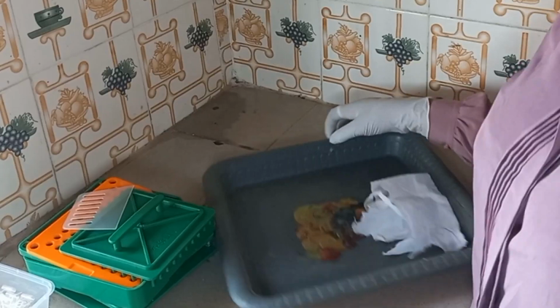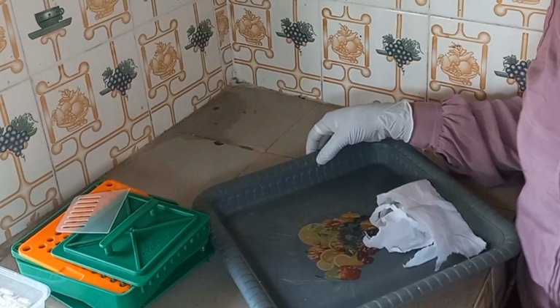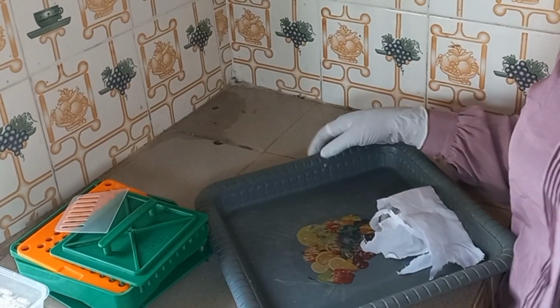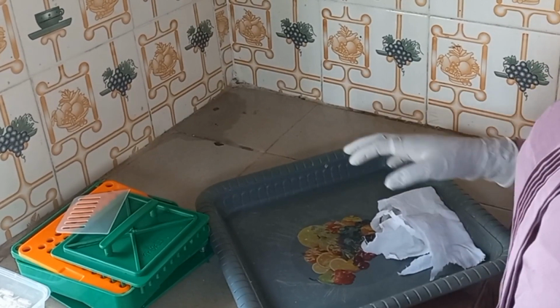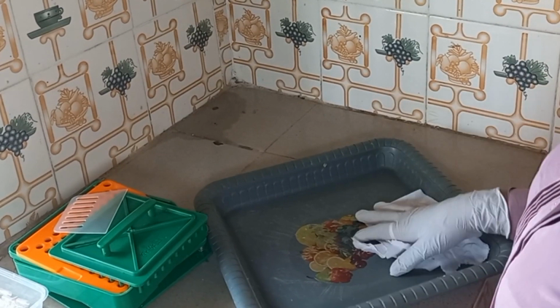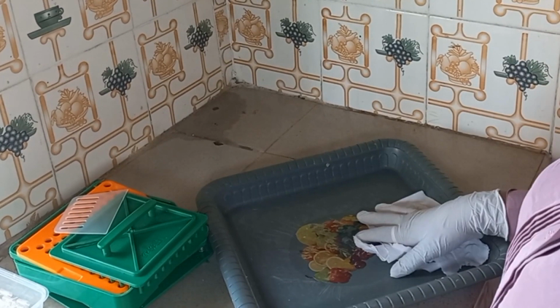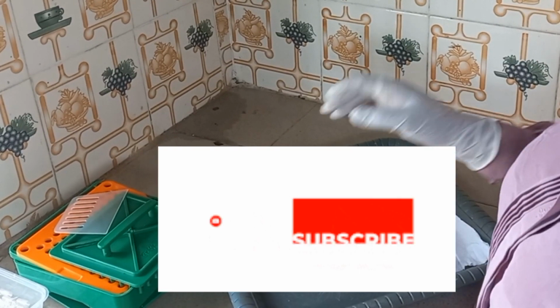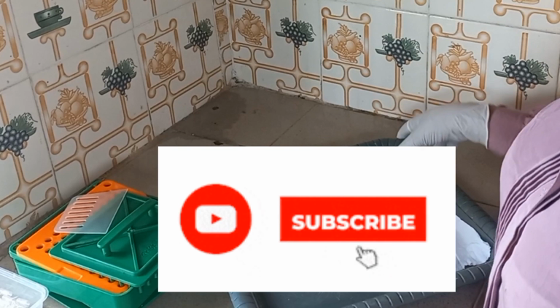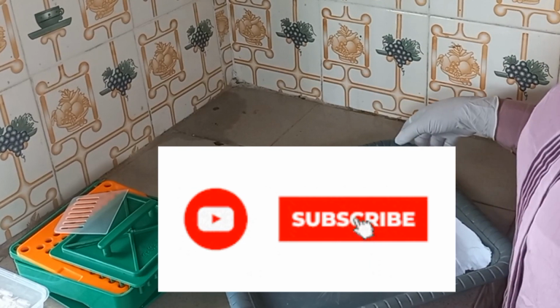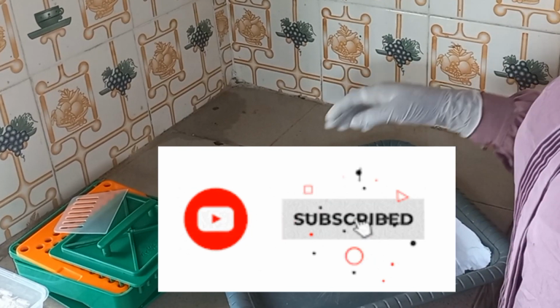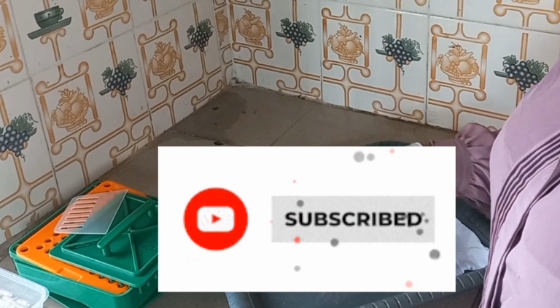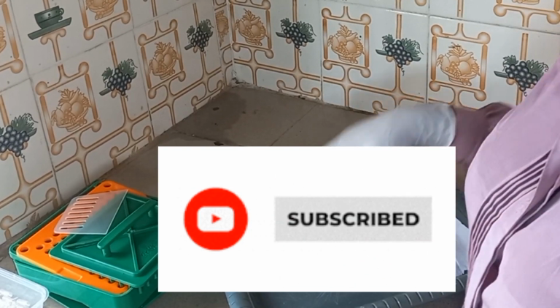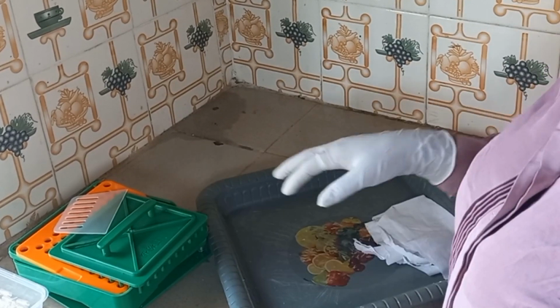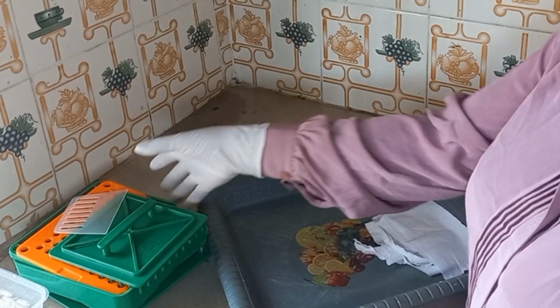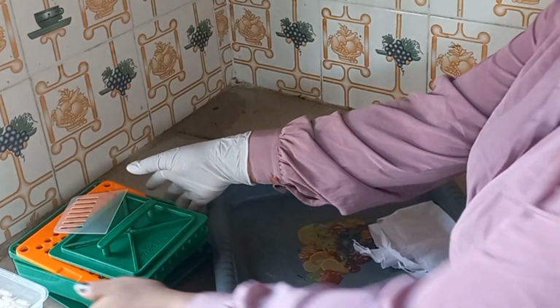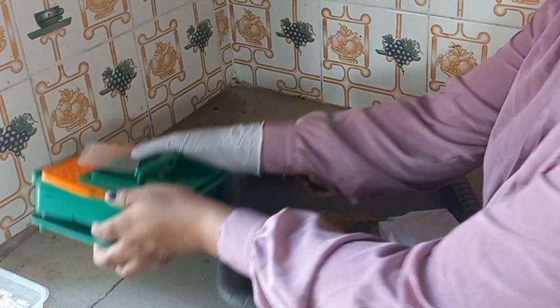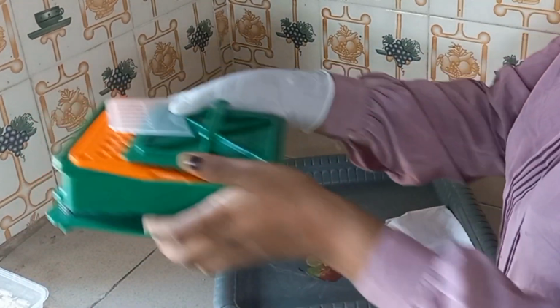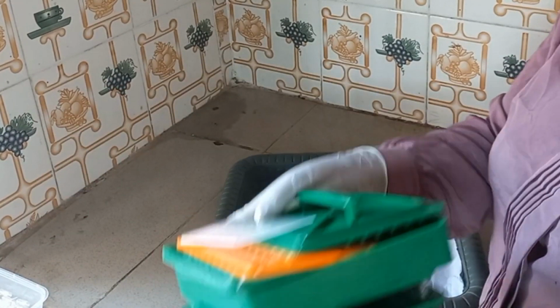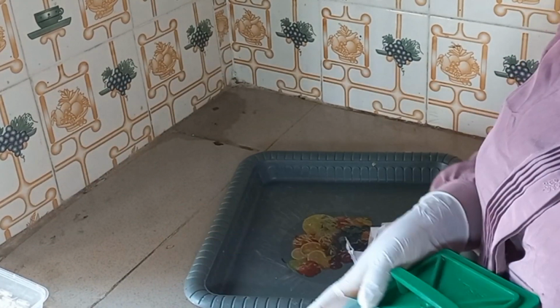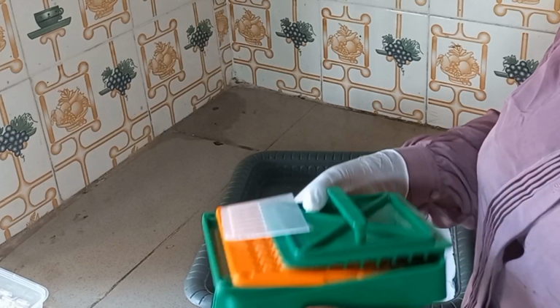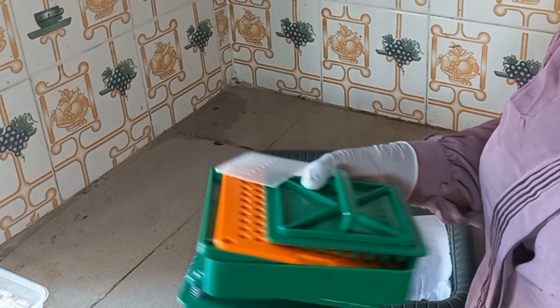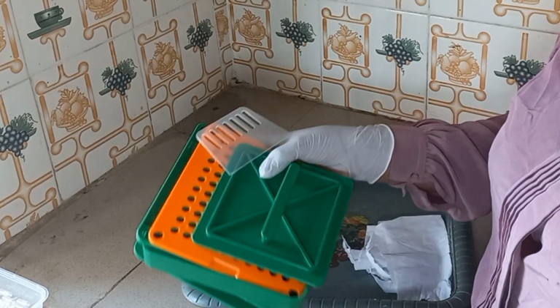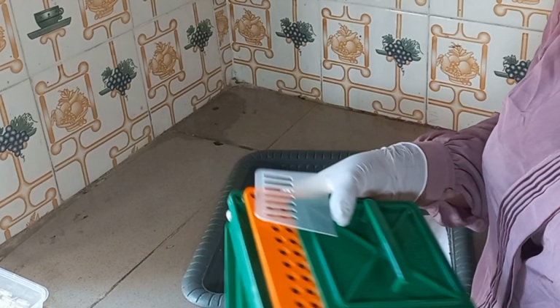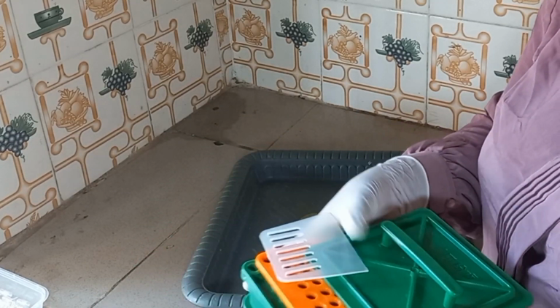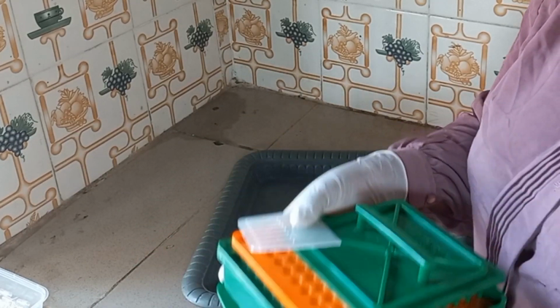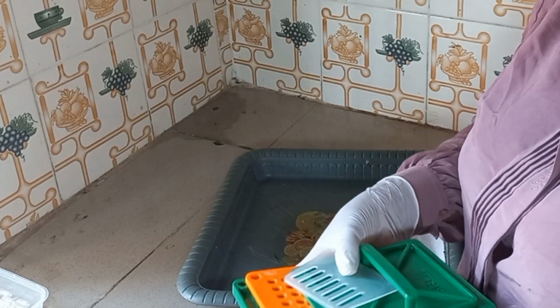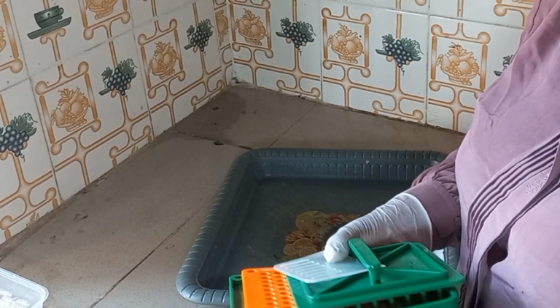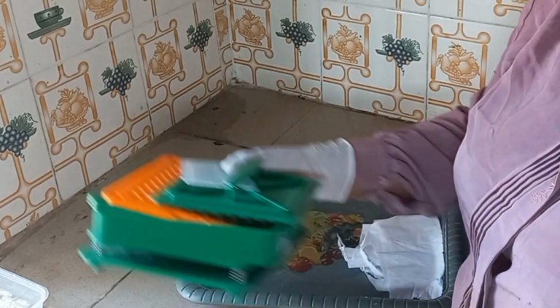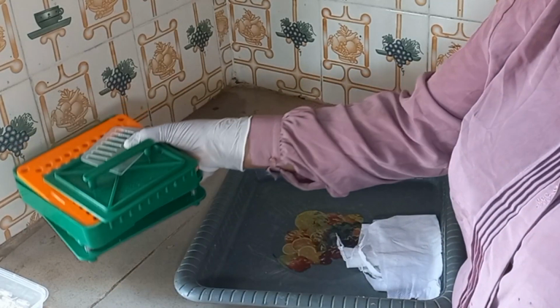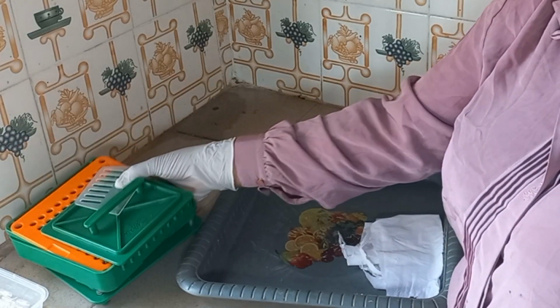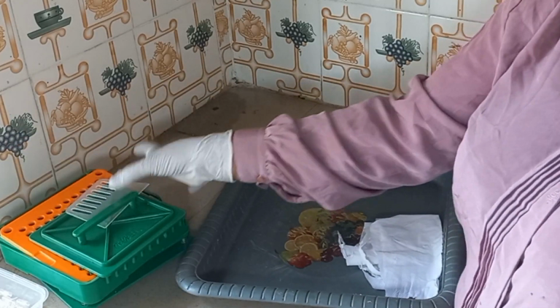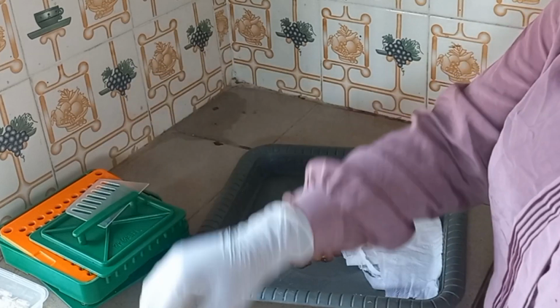Hello everyone and welcome to my YouTube channel. Today I'll be teaching us how to make use of a capsule peeling machine. So many people don't know how to make use of this capsule peeling machine, so today I'll be teaching us how to use it.